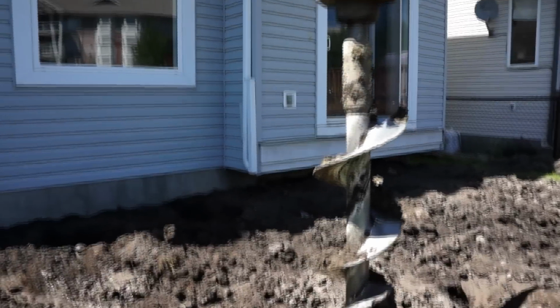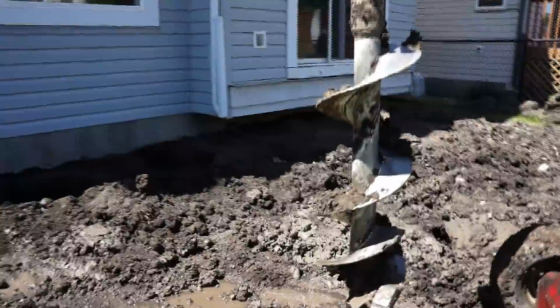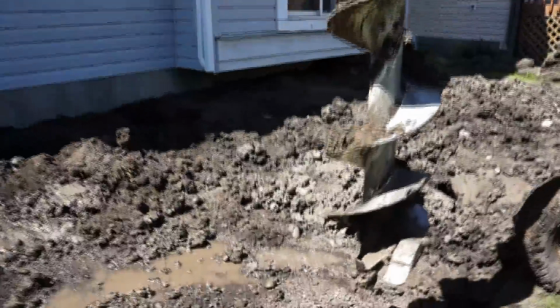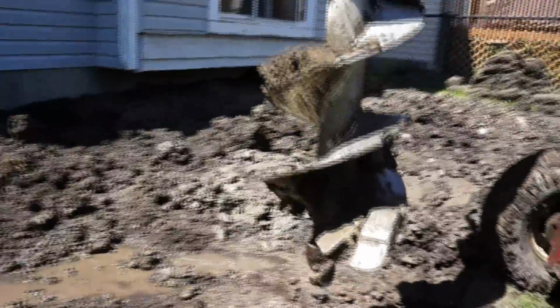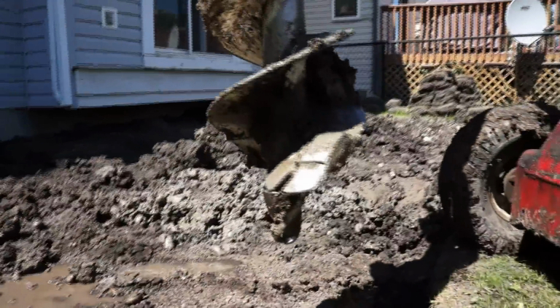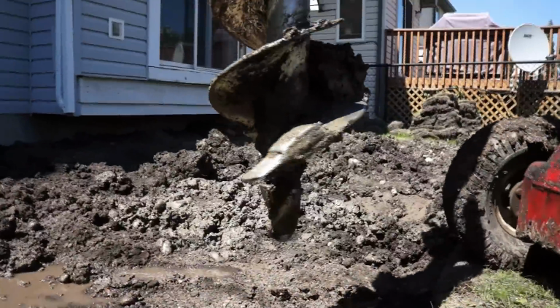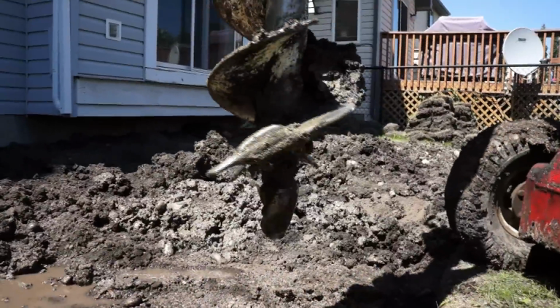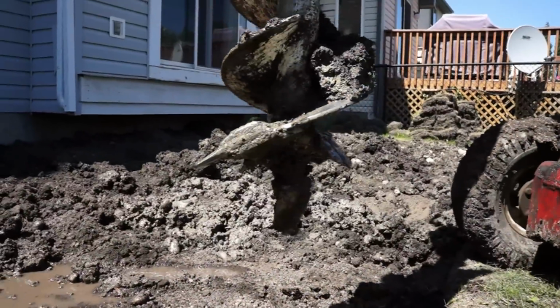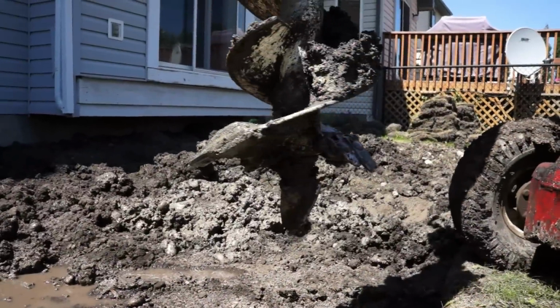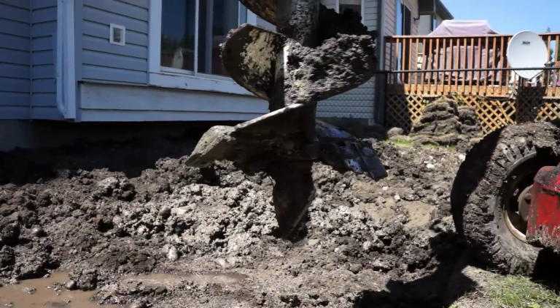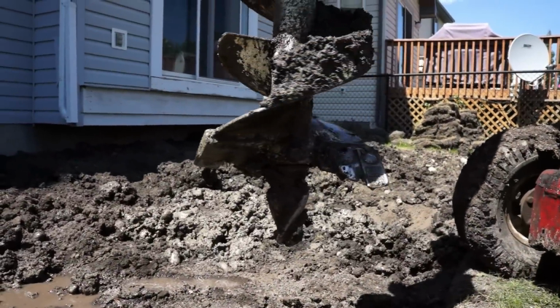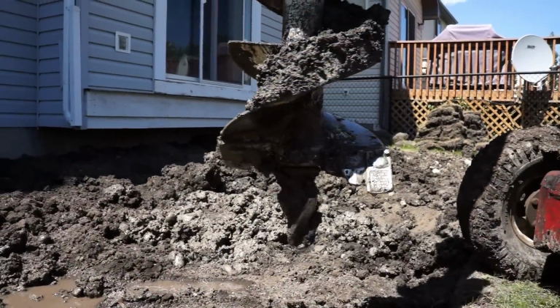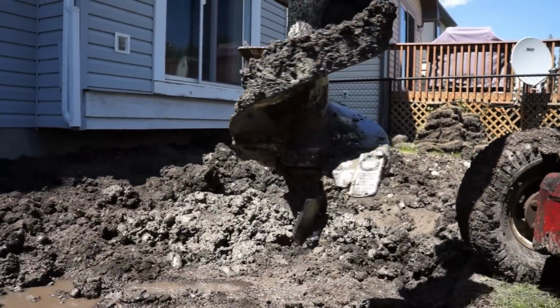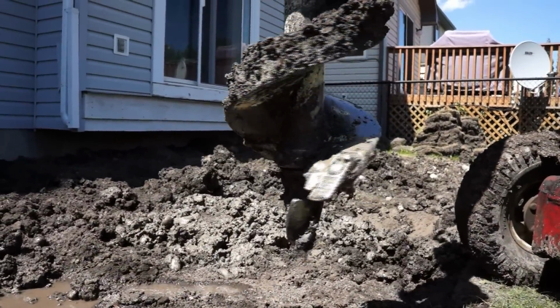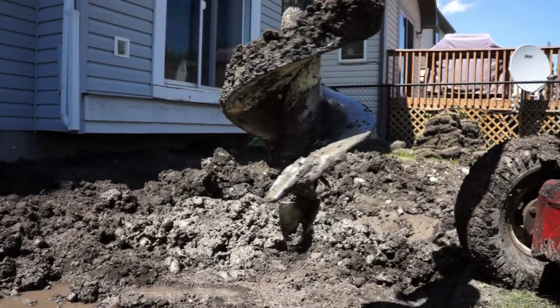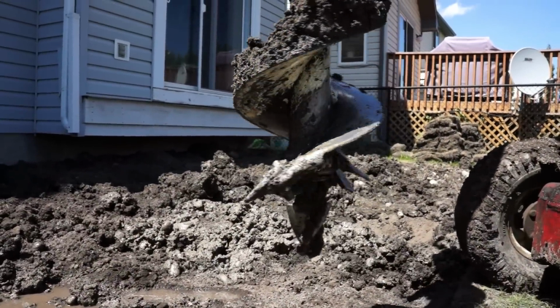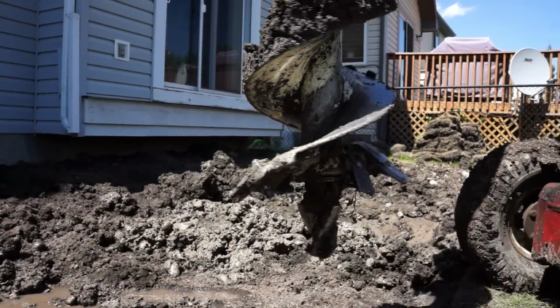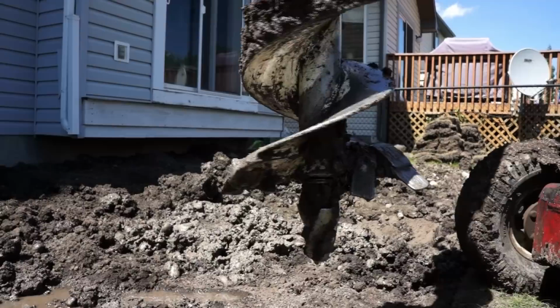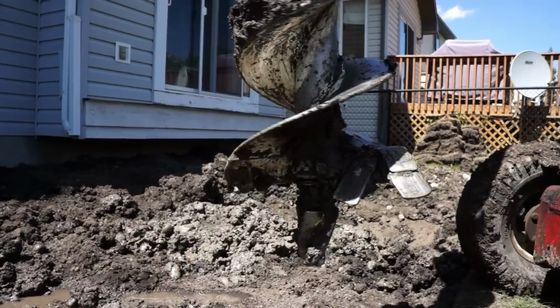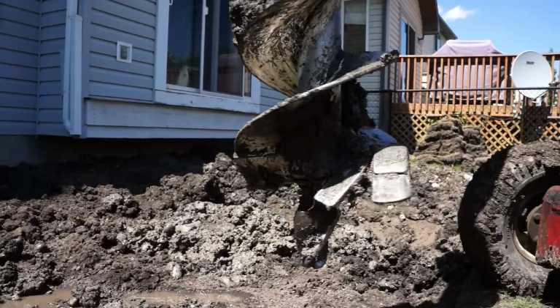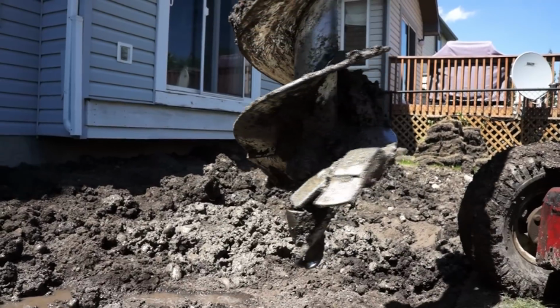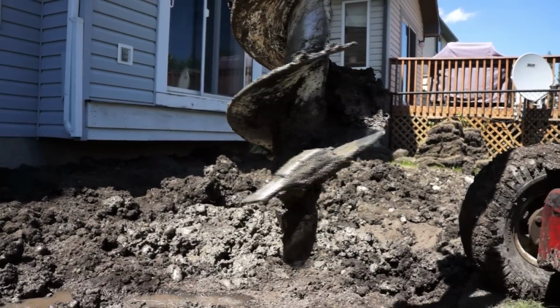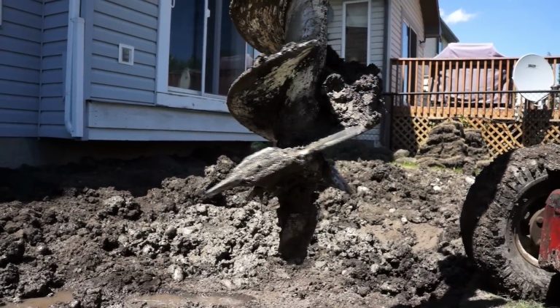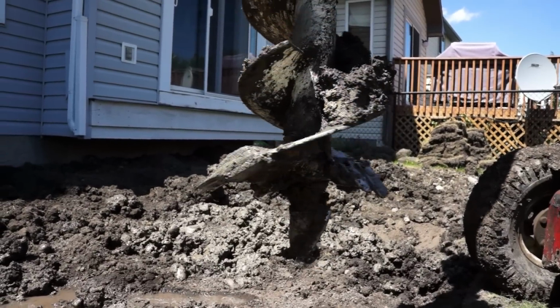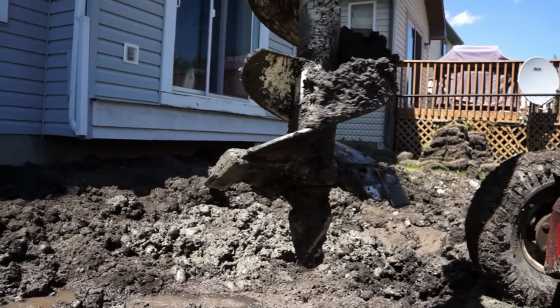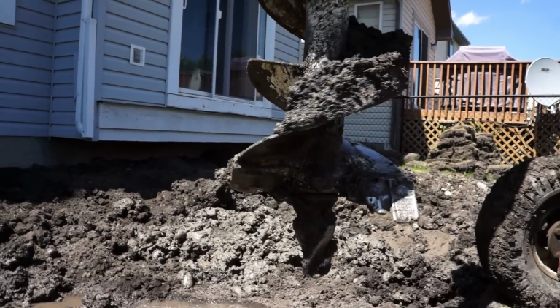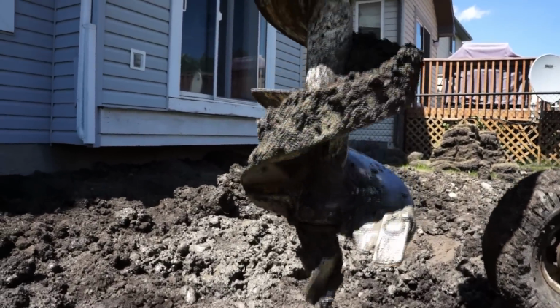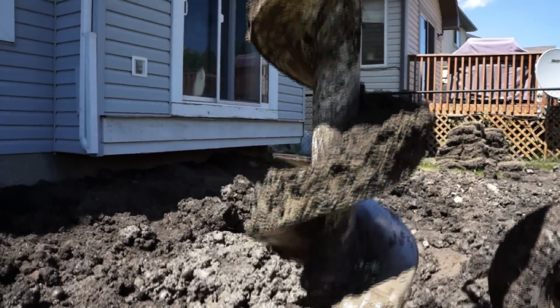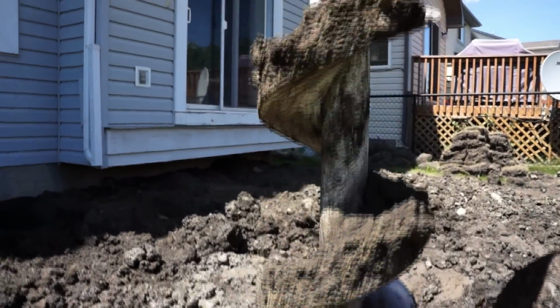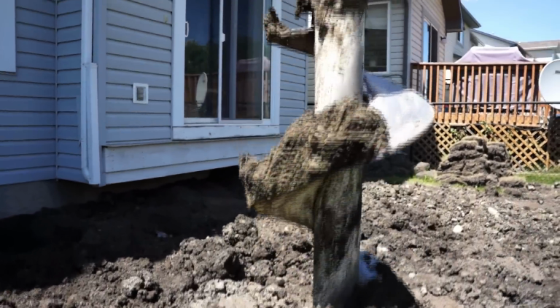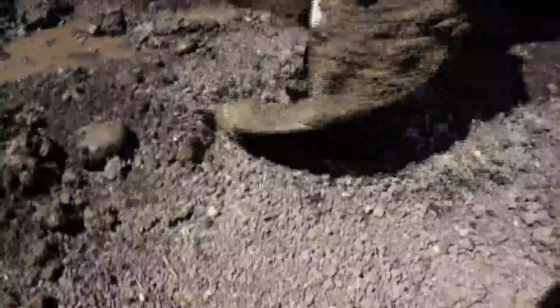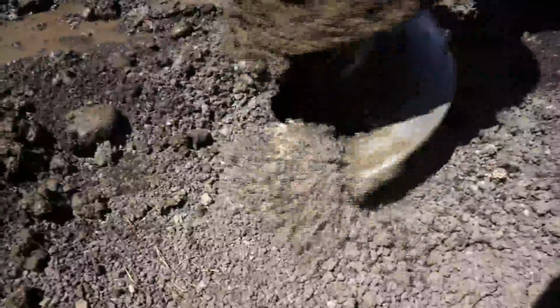Good day, YouTubers. This is me and Milo Postolz from Calgary, Alberta. I've got a 12-inch auger bit here that I've slightly modified and put a trencher tooth on one edge of it. It works like a dam for popping rocks out.